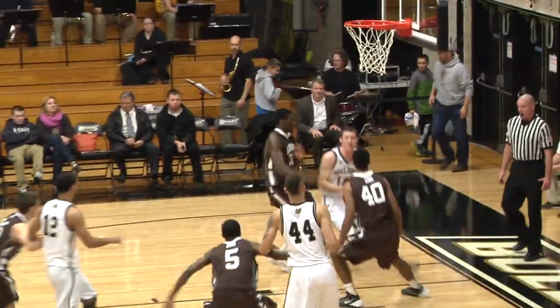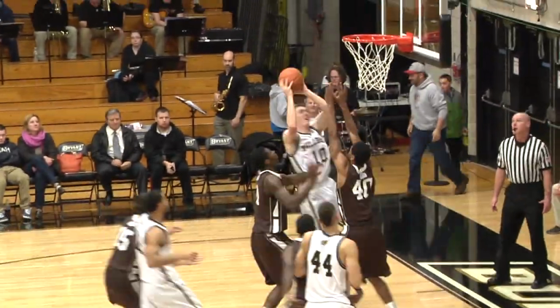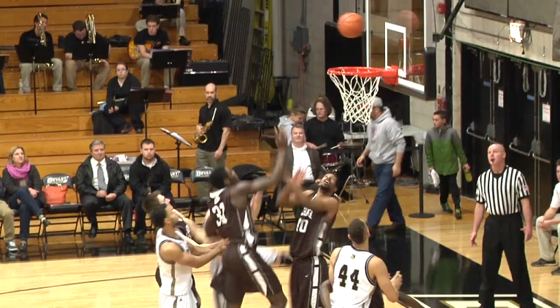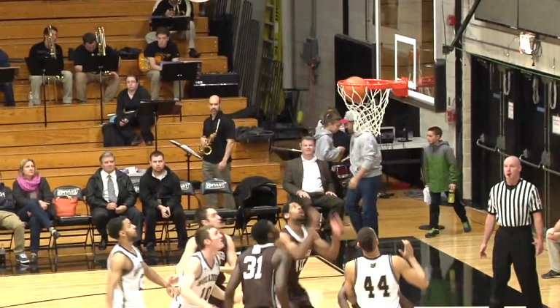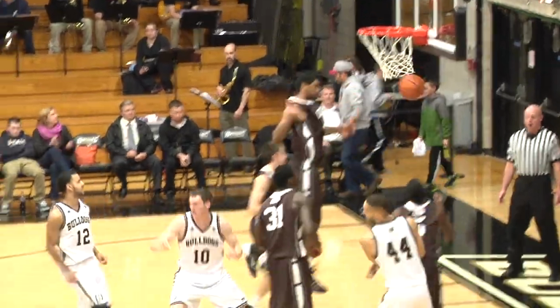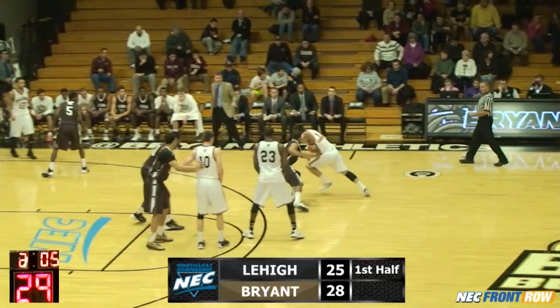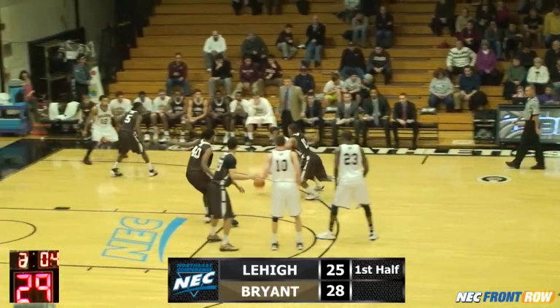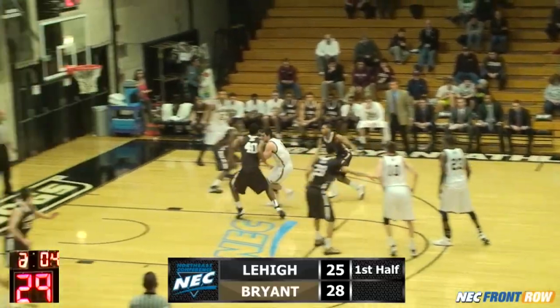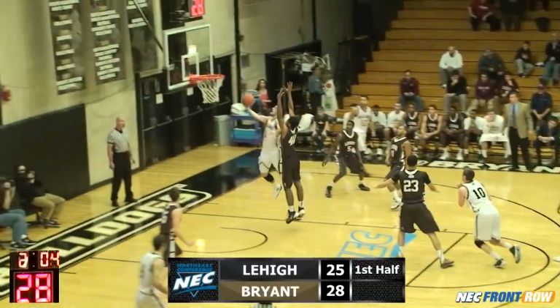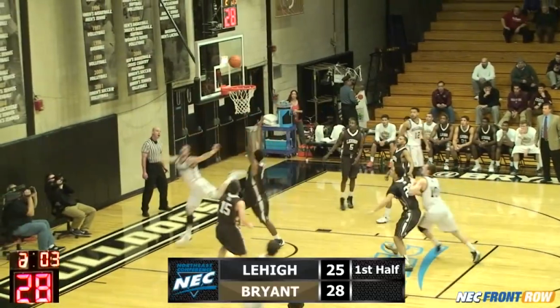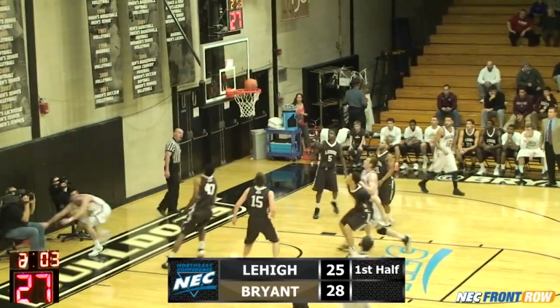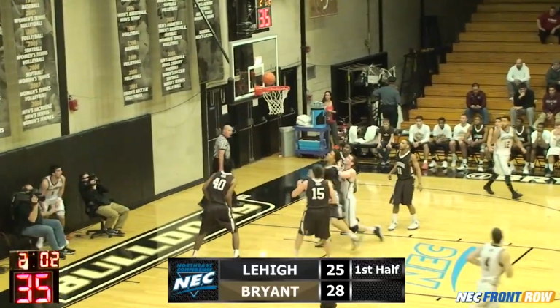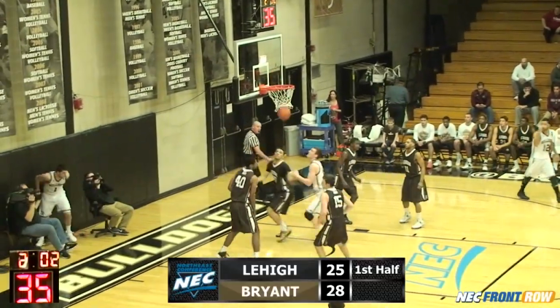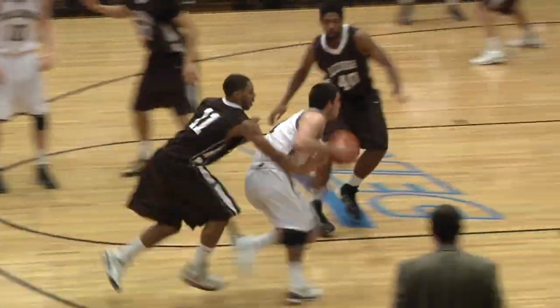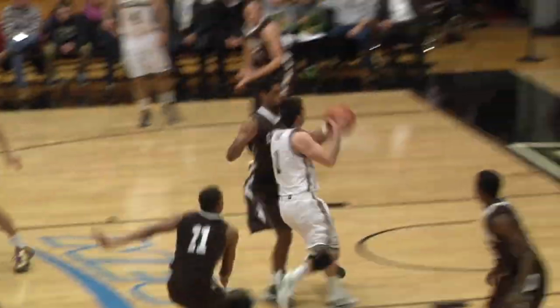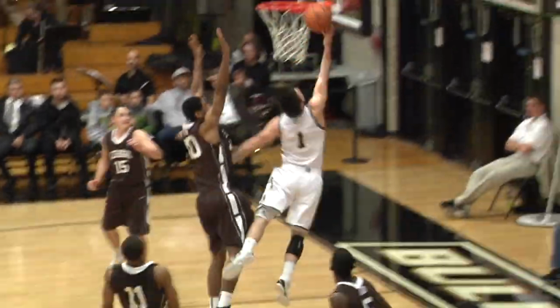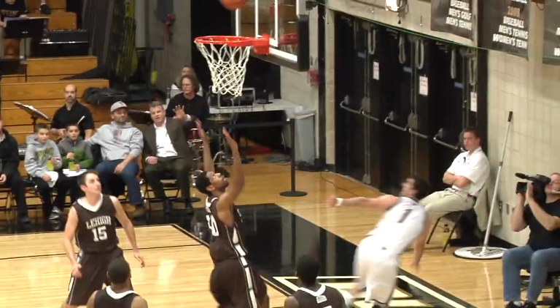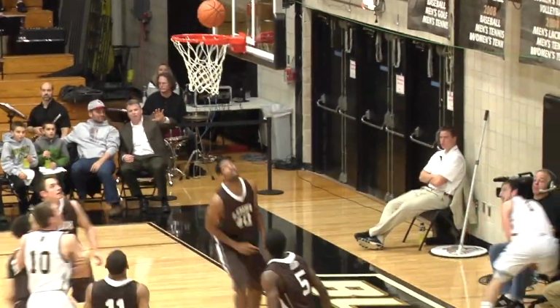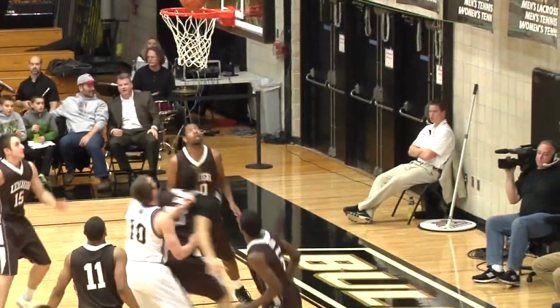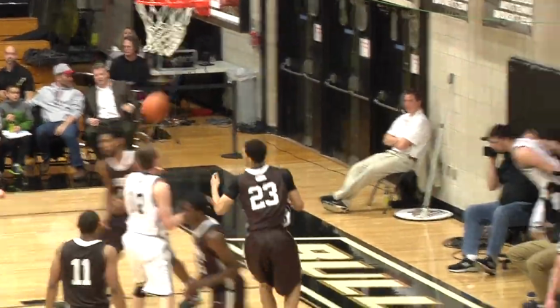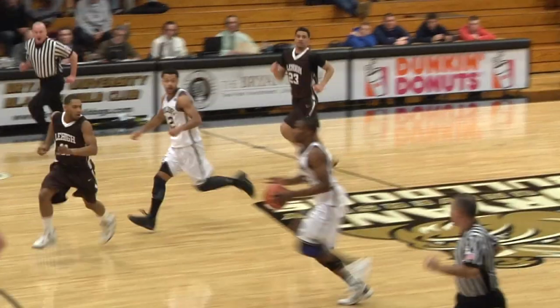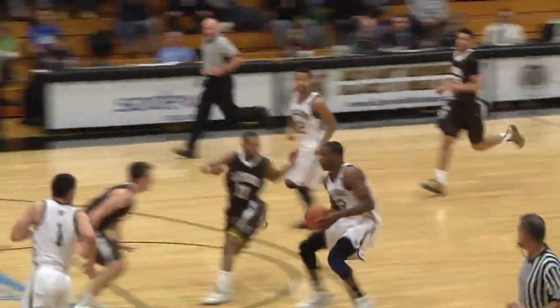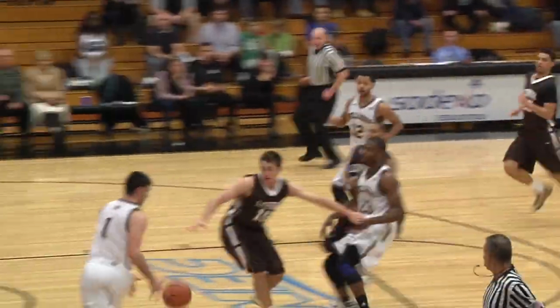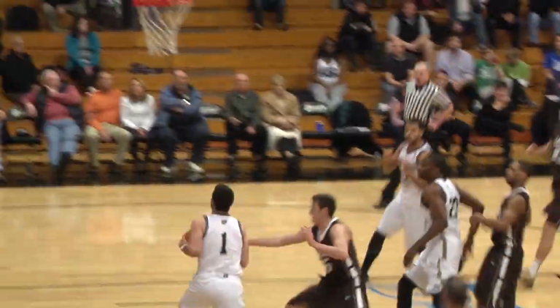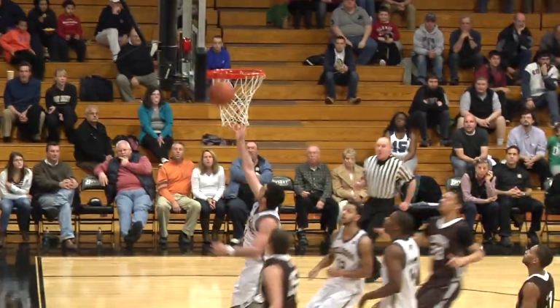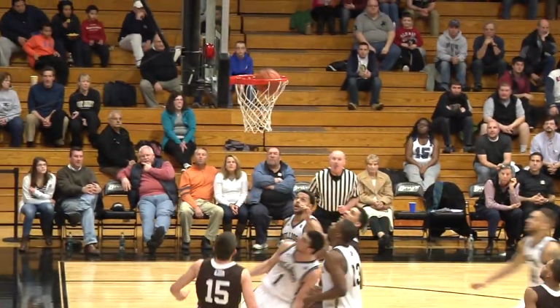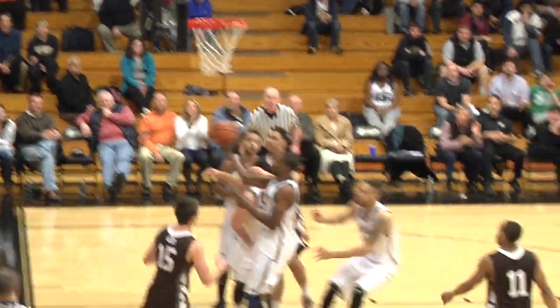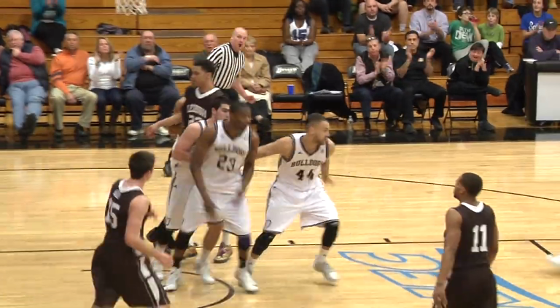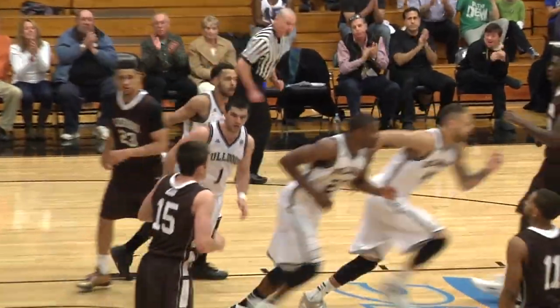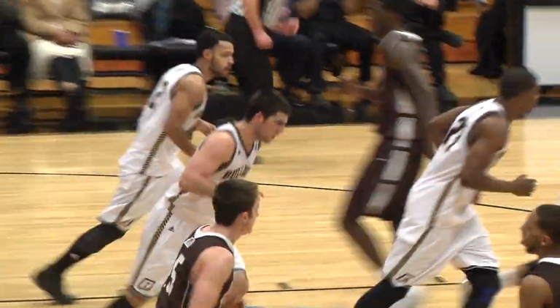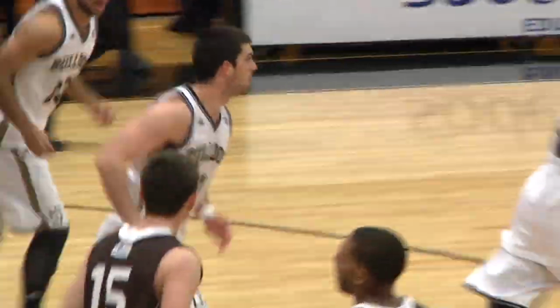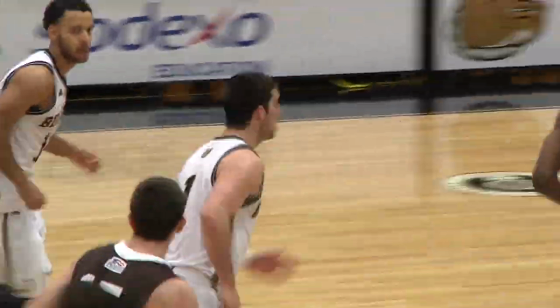So good at getting himself some room. Bulldogs' lead slowly disappearing. Maynard goes to the basket, lays it in. Other way — Francis Miller to the floor, down low, laid up and in by Maynard. Good transition basket there.